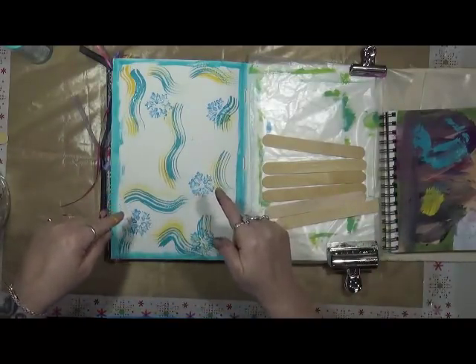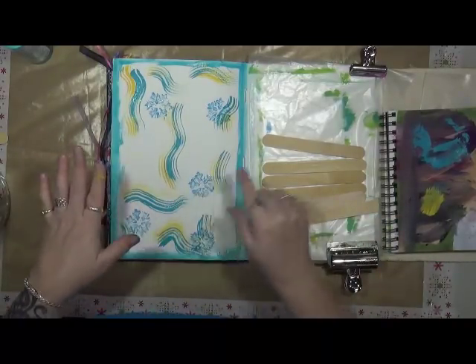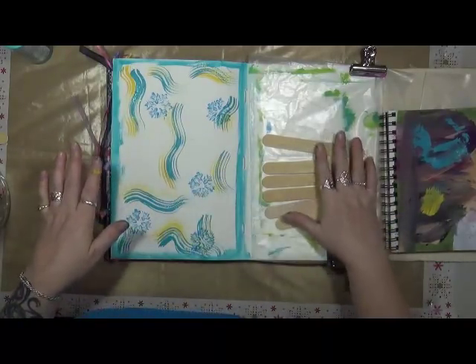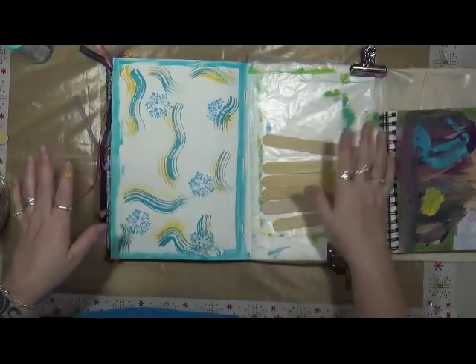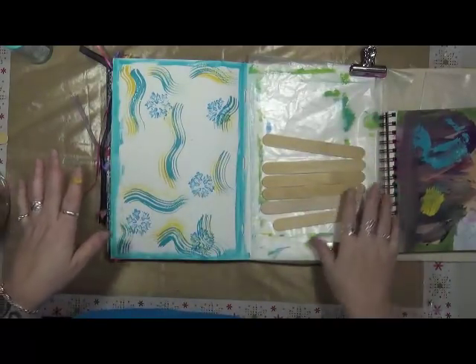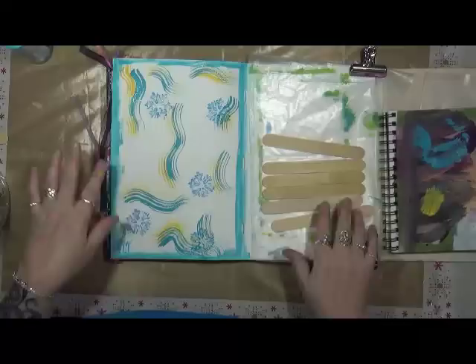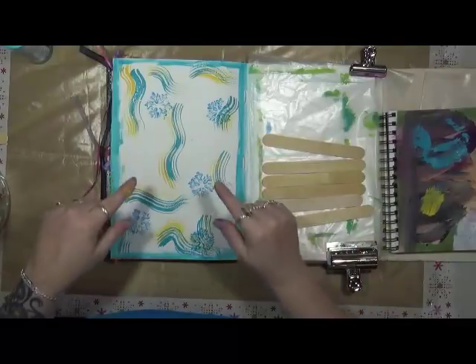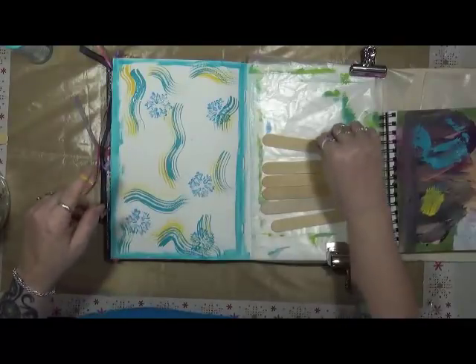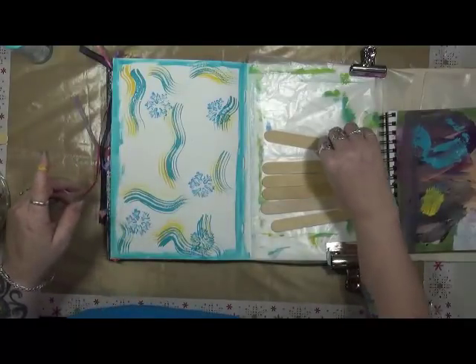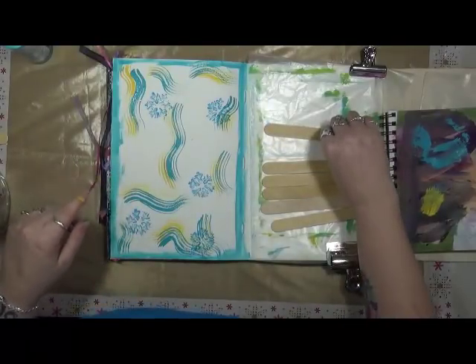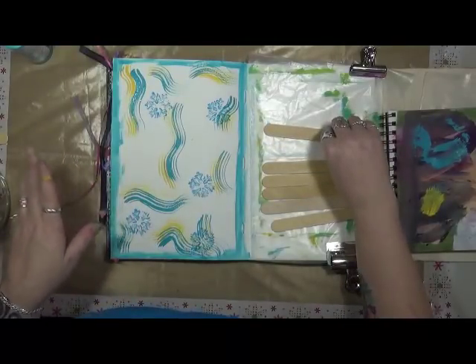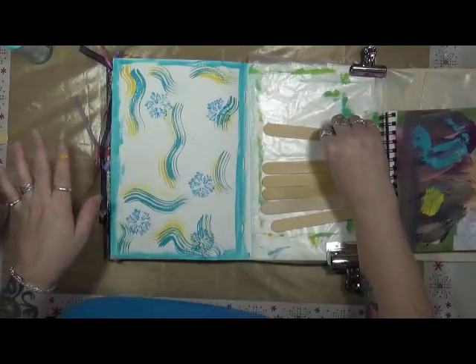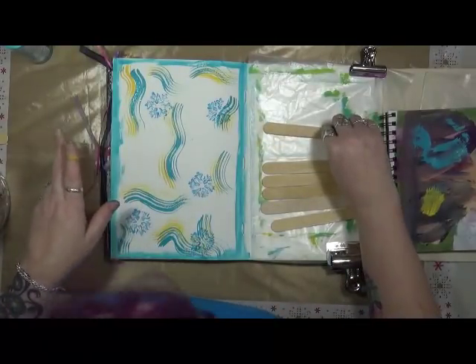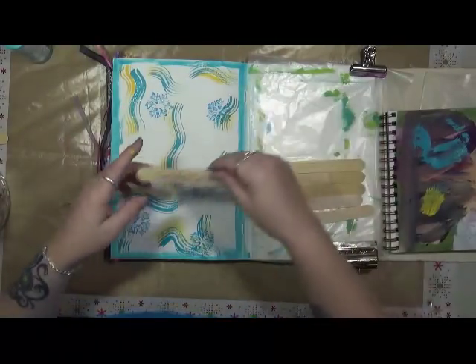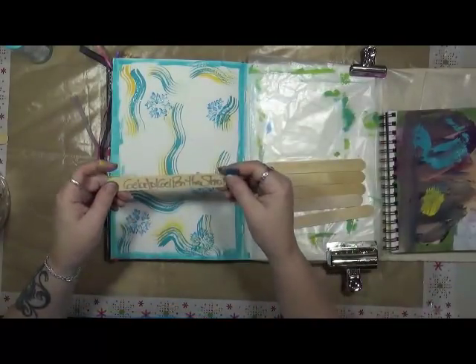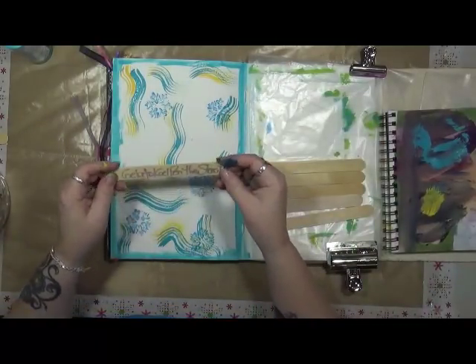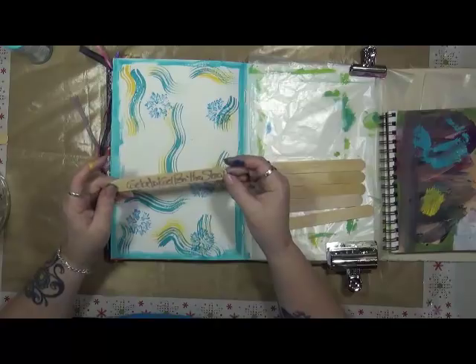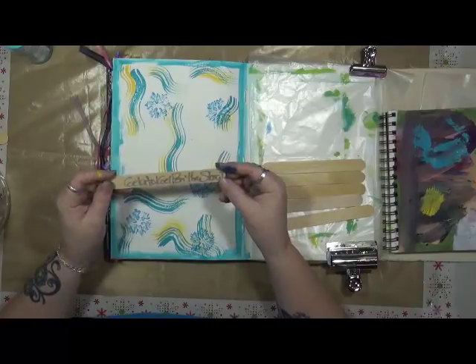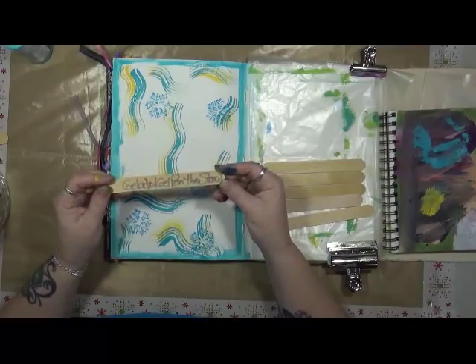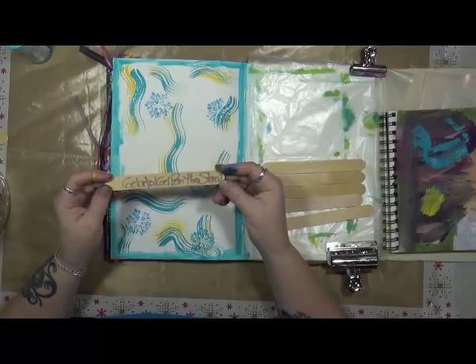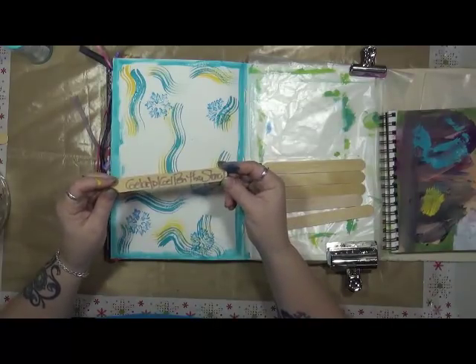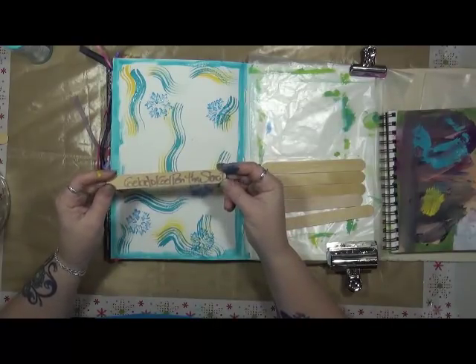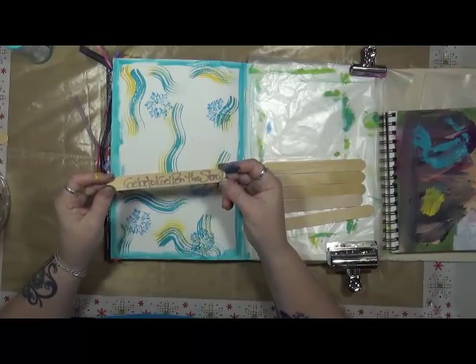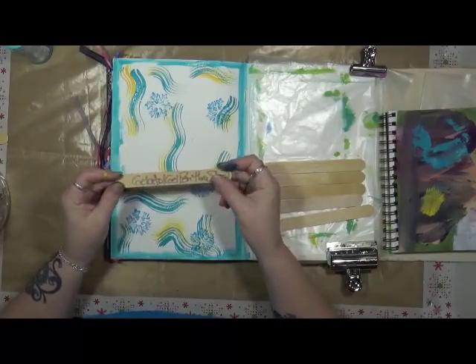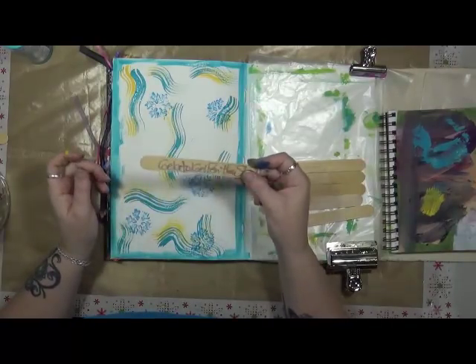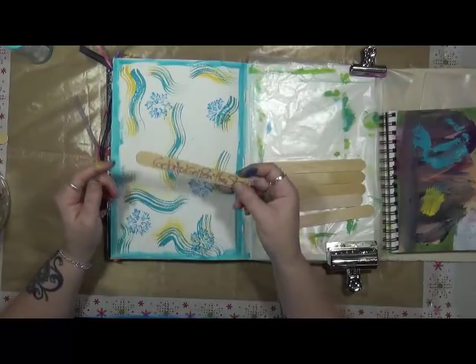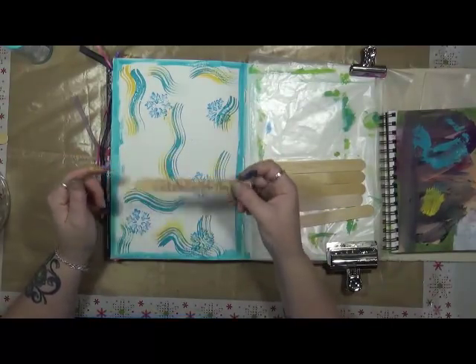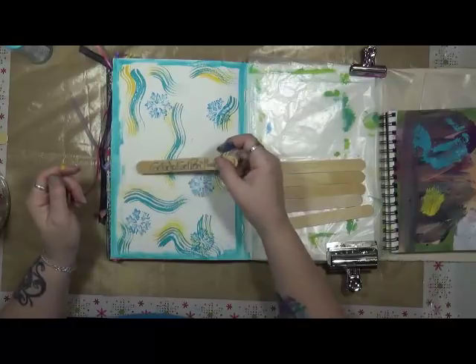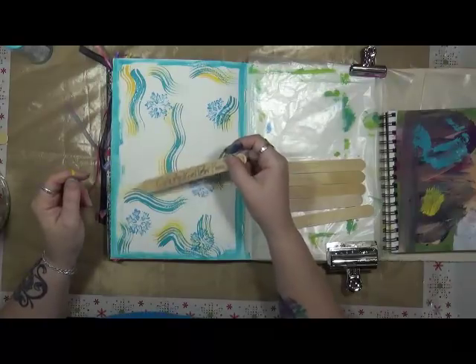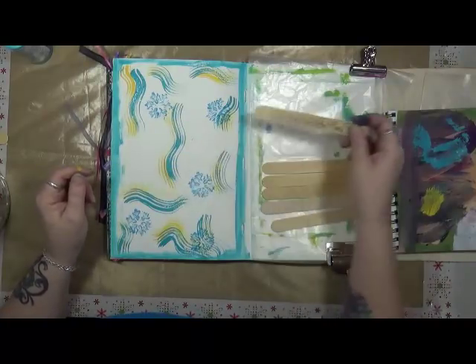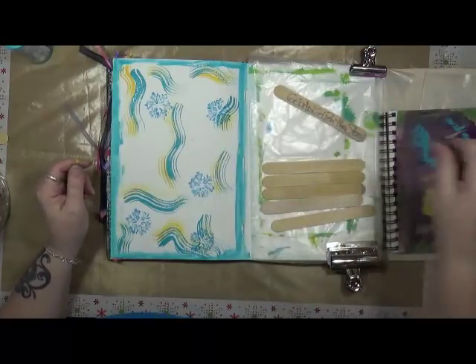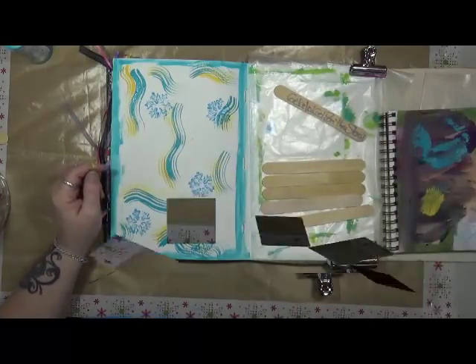Alright, before we go on to the next one, let's look at it. But we're going to have to dry this a little bit. Number five: we've got a gelato or a gel pen through a stencil — that's easy enough to do. But first I'm going to dry this up. I'll be back in a minute.